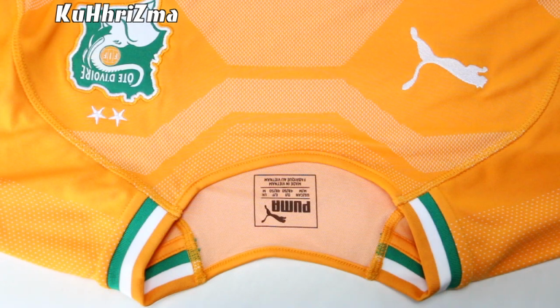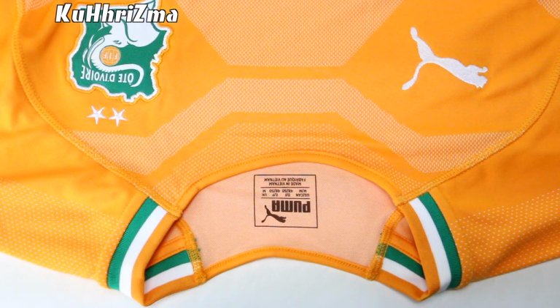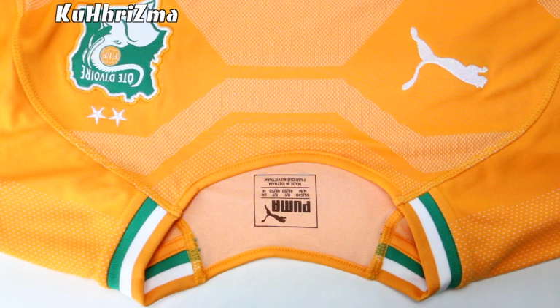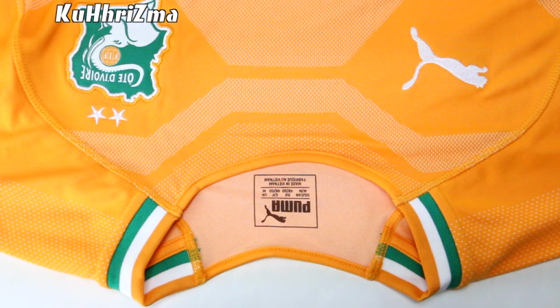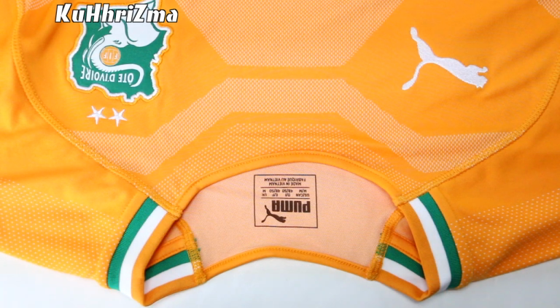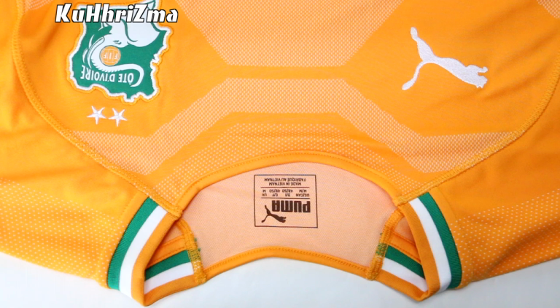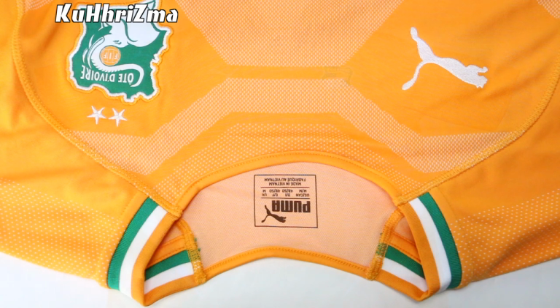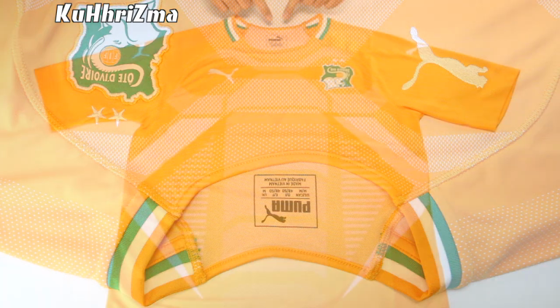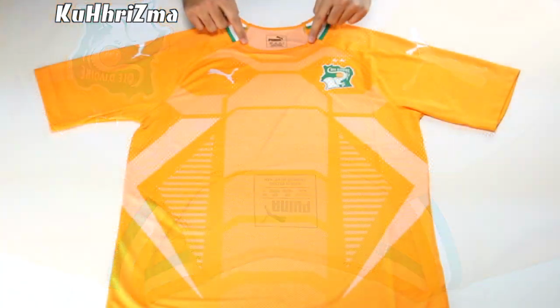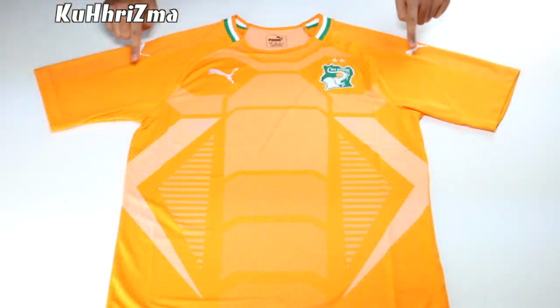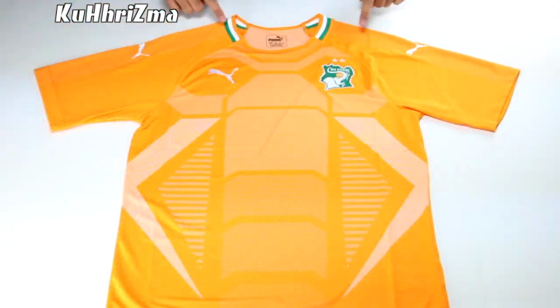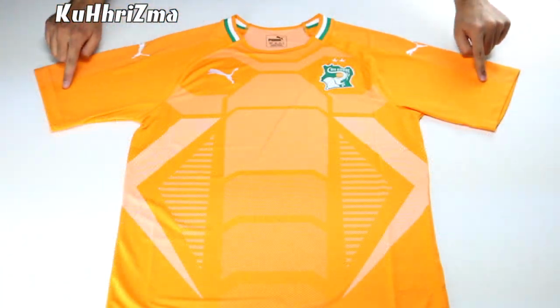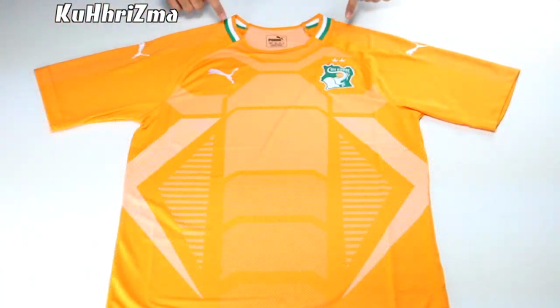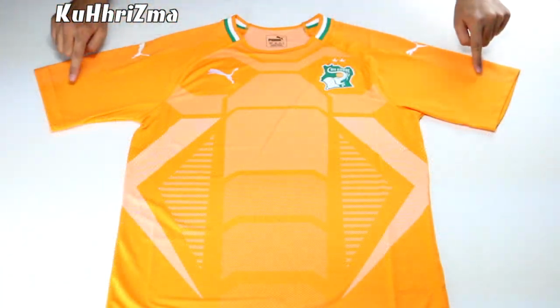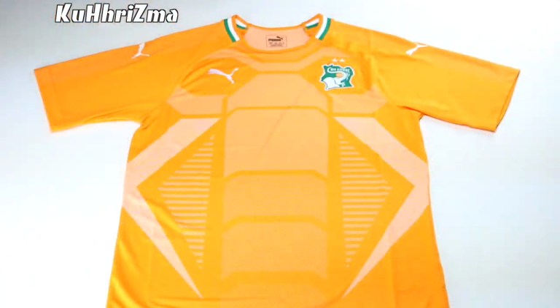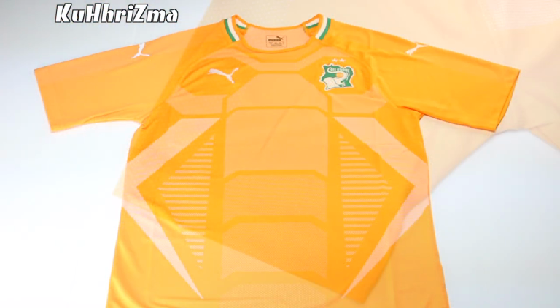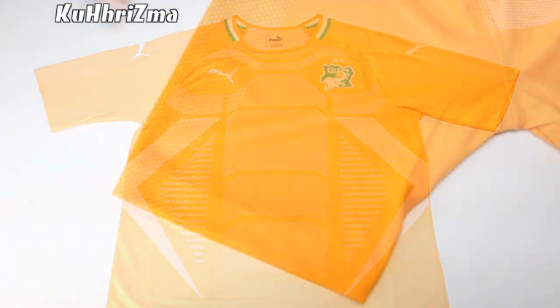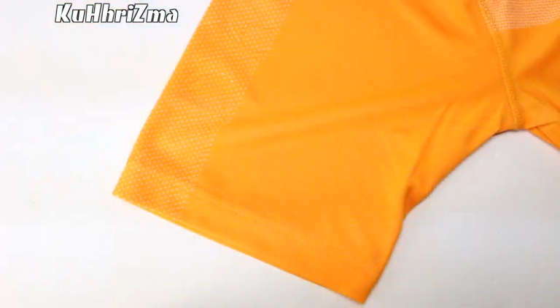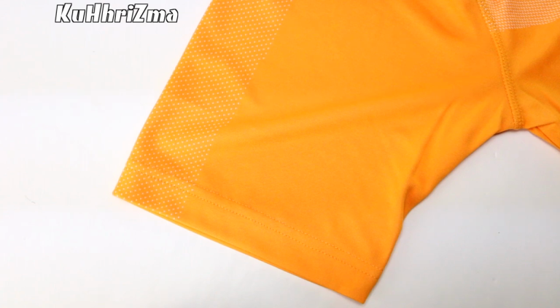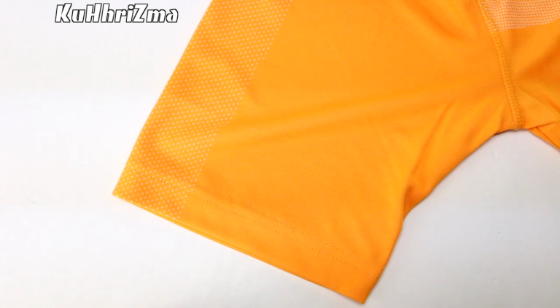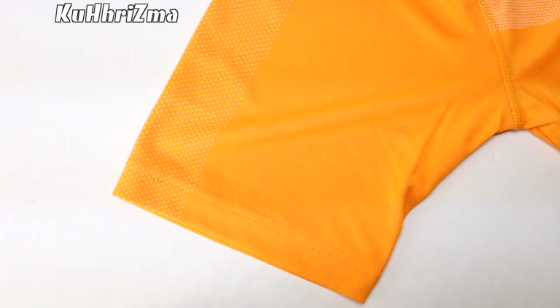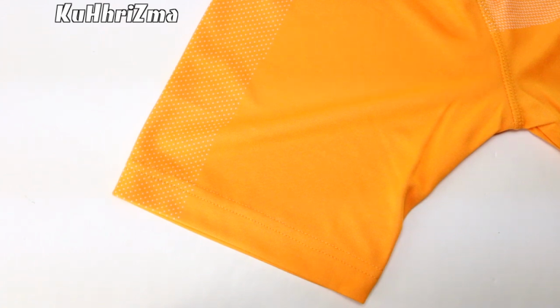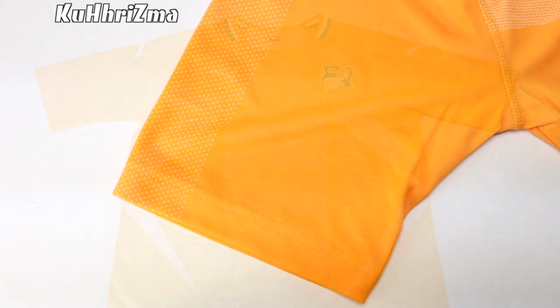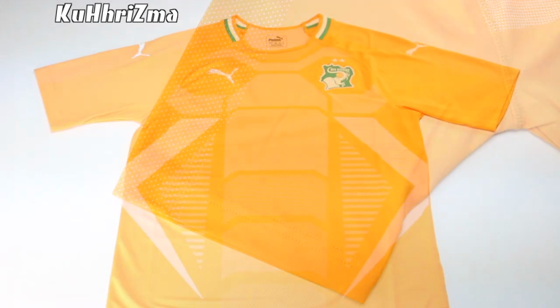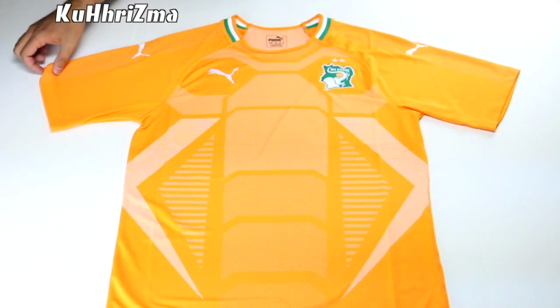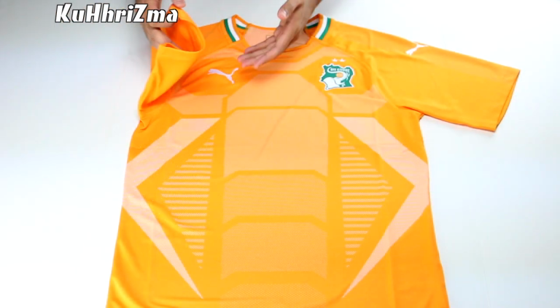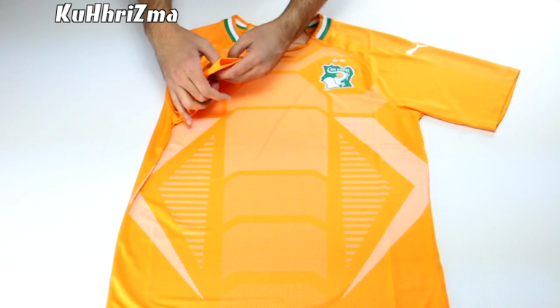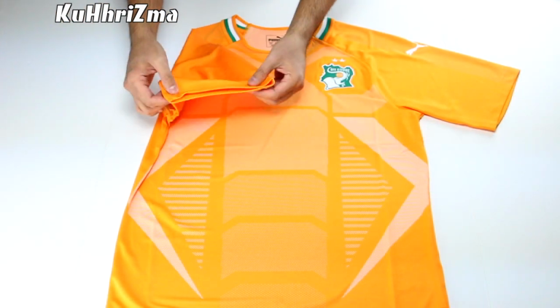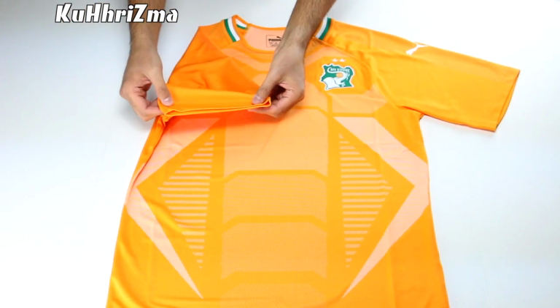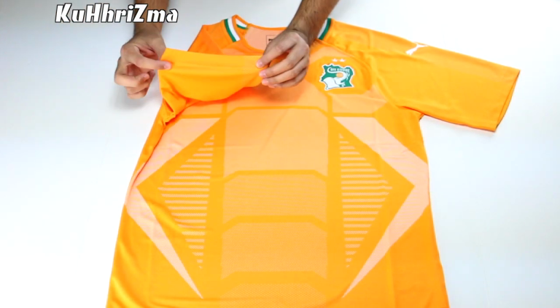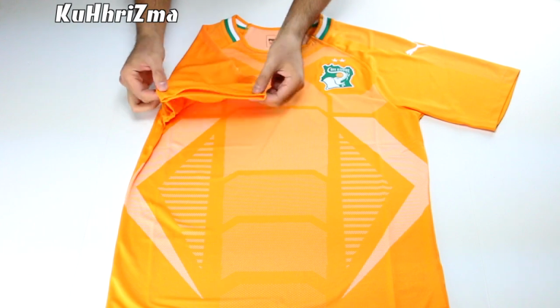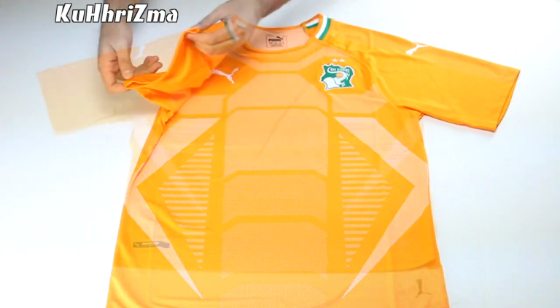A regular crew neck collar was used on this jersey with an orange, green, and white band that wraps around the collar. A jacket pattern comes off the shoulders with Puma Cat logos in white. The sleeves are made with Puma's form-size construction that gives you a comfortable fit while removing all the seams.